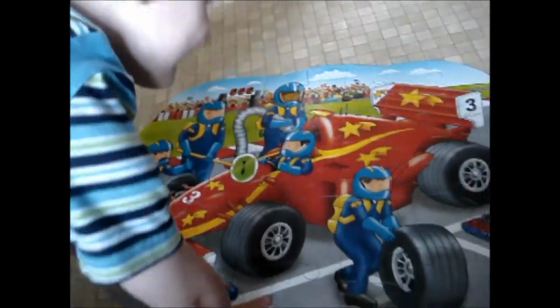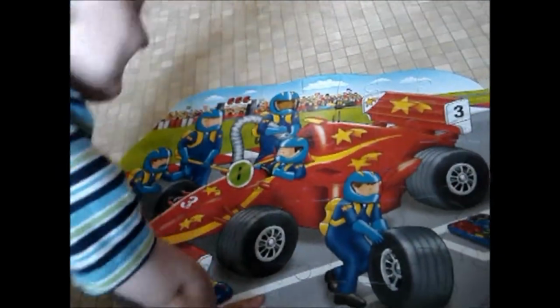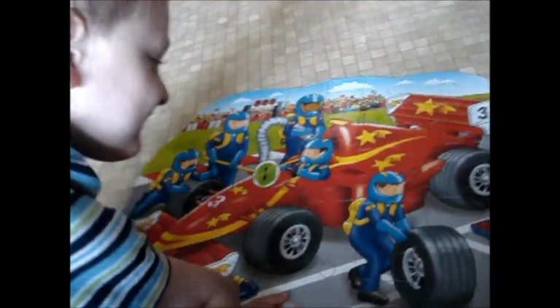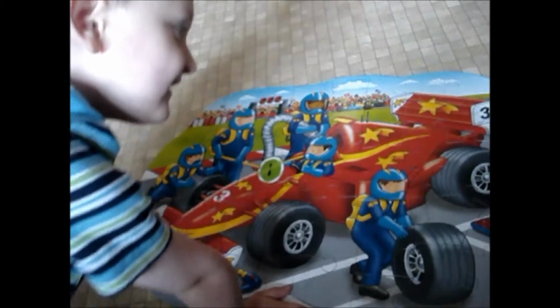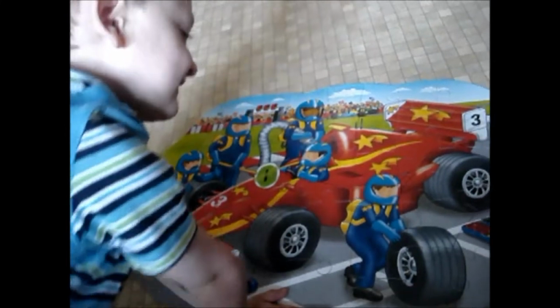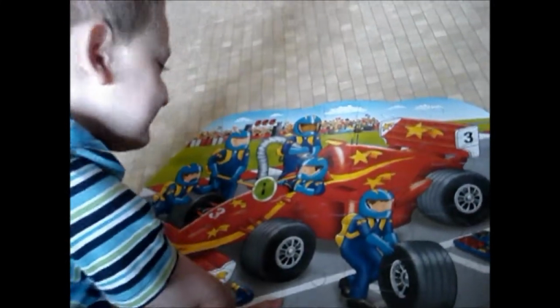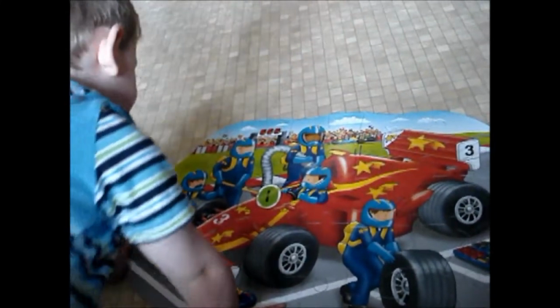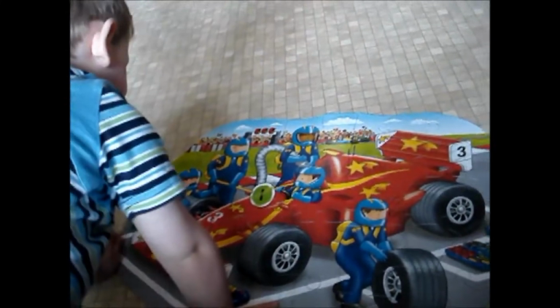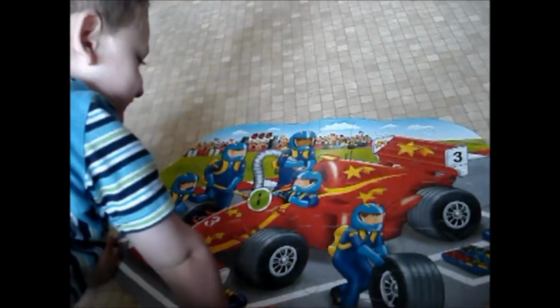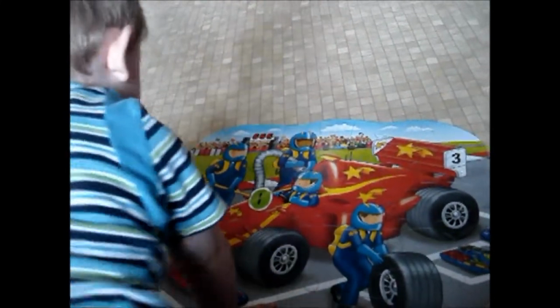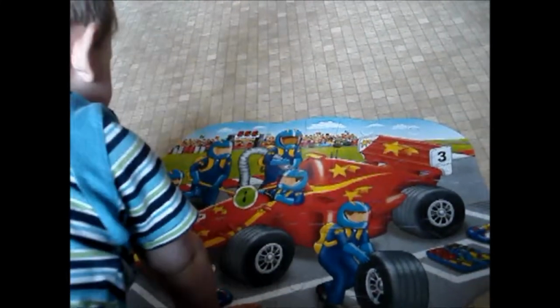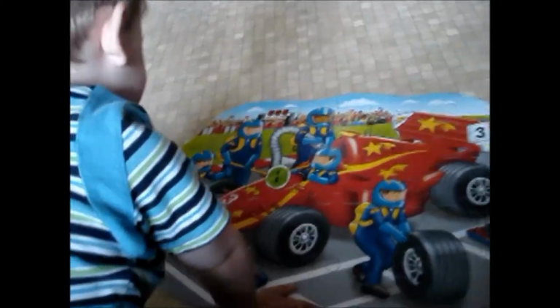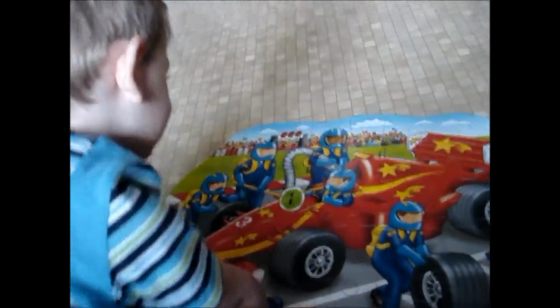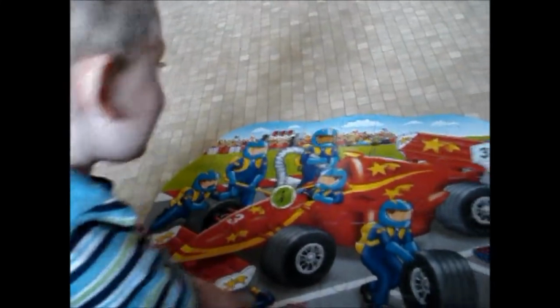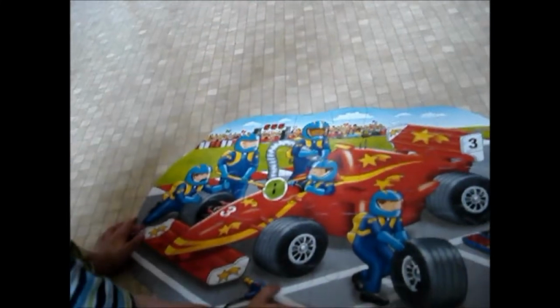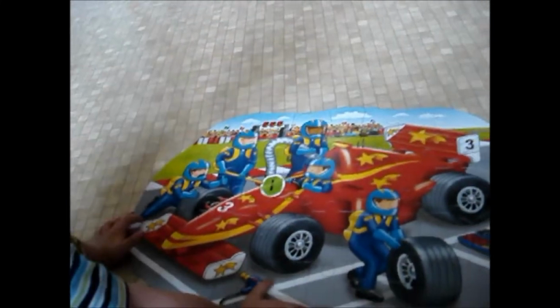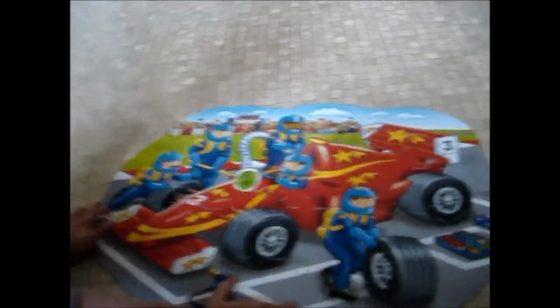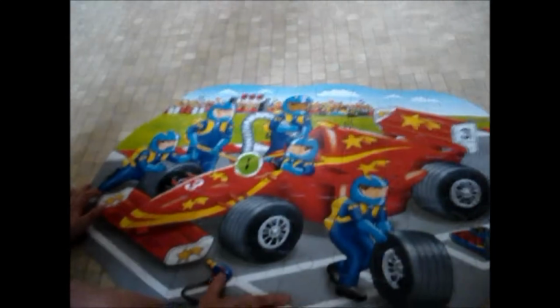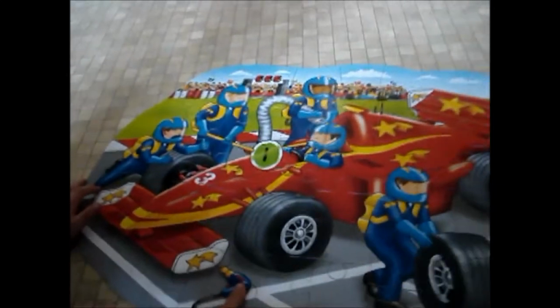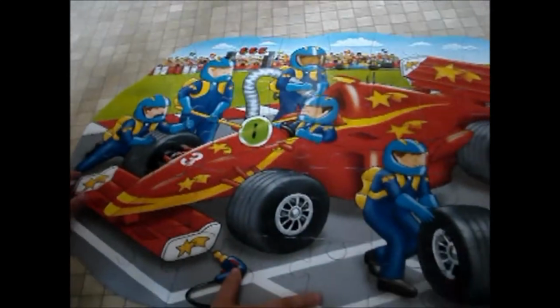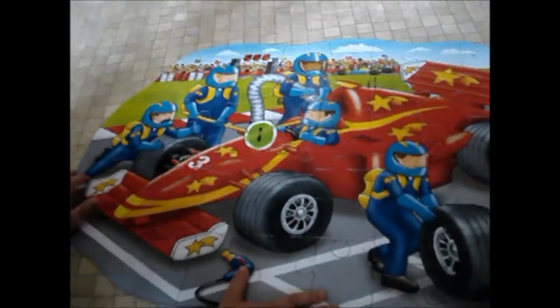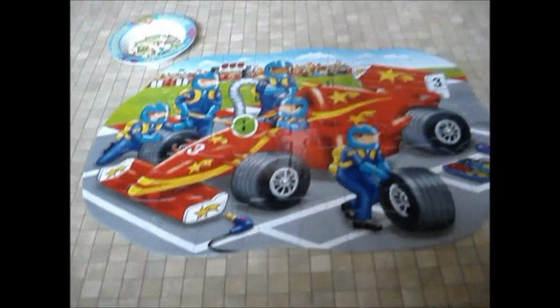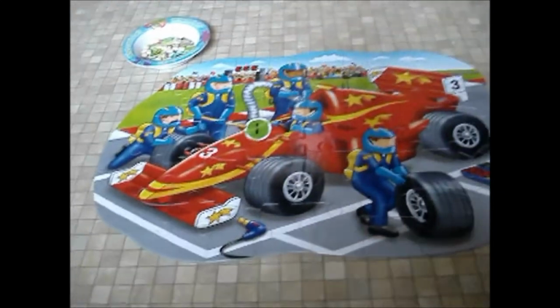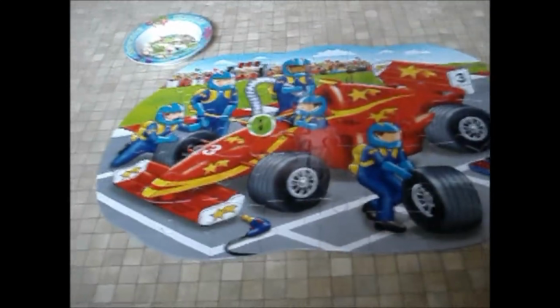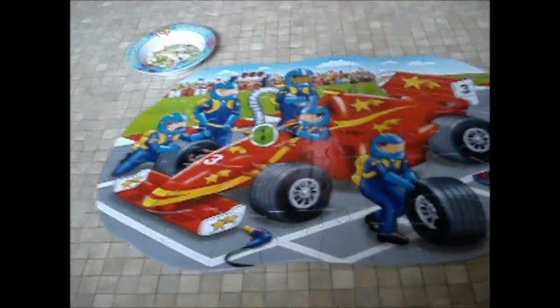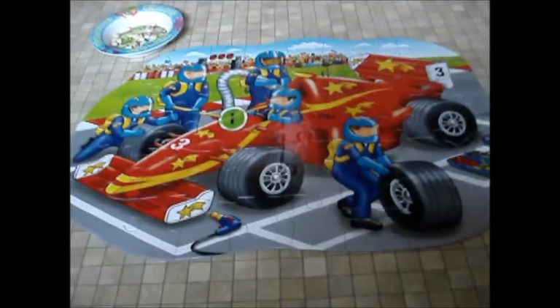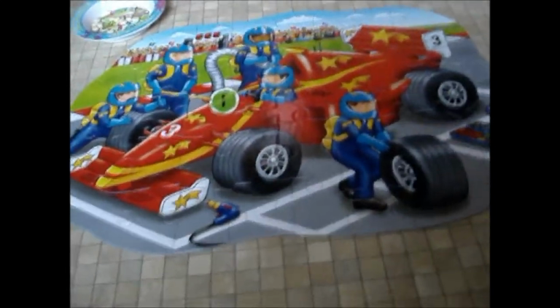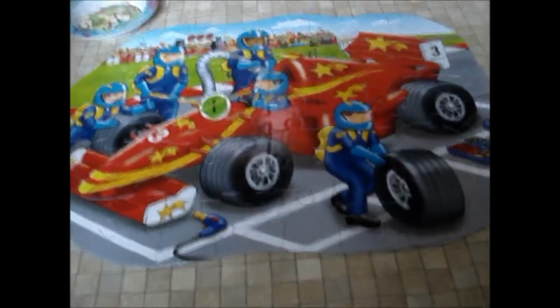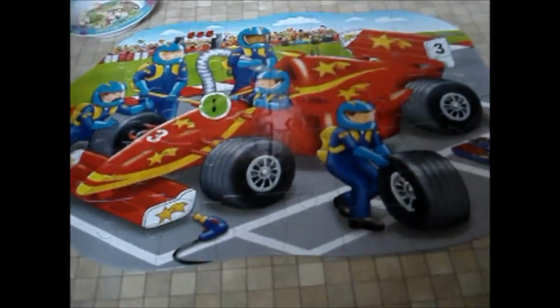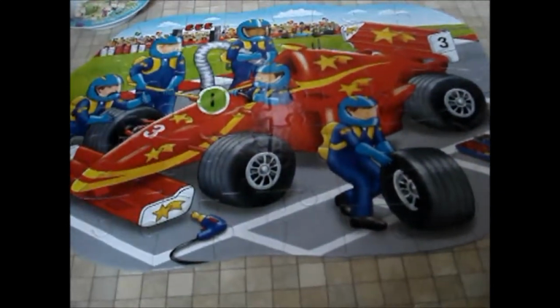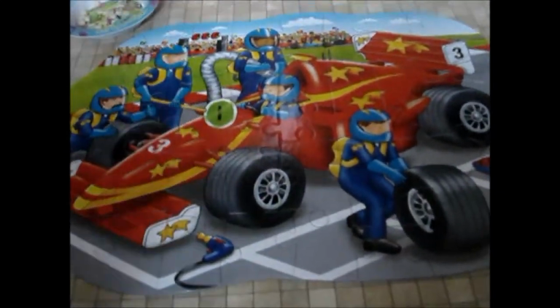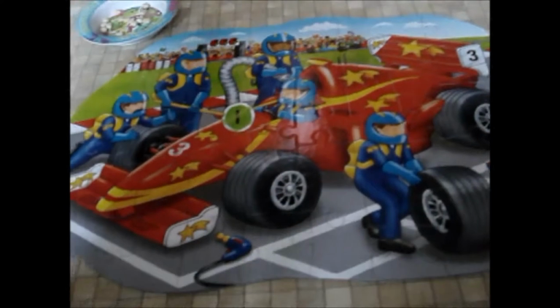What can you see? Is it a racing car? I can smack one now. A load of them.